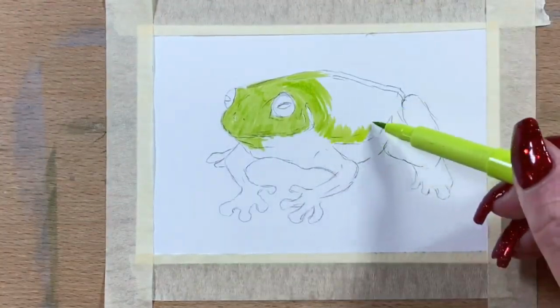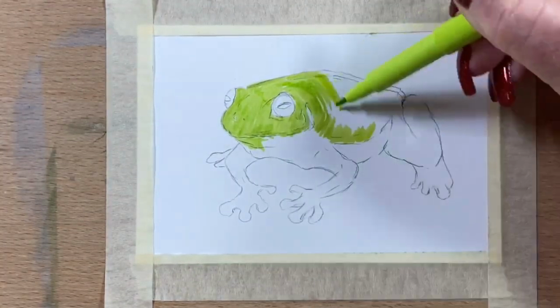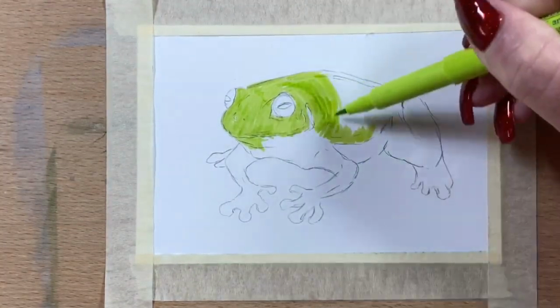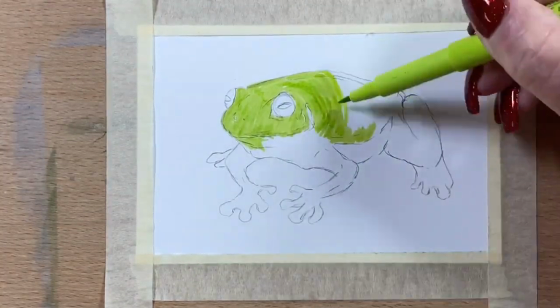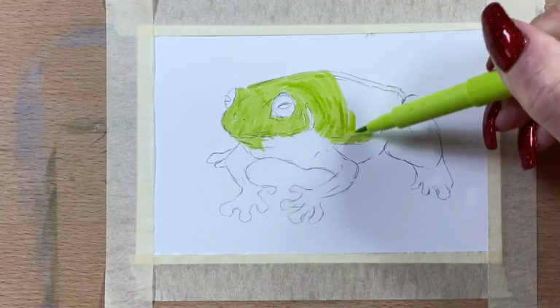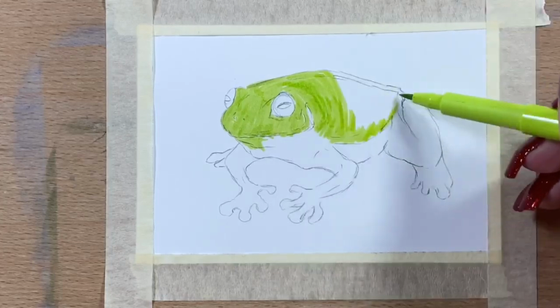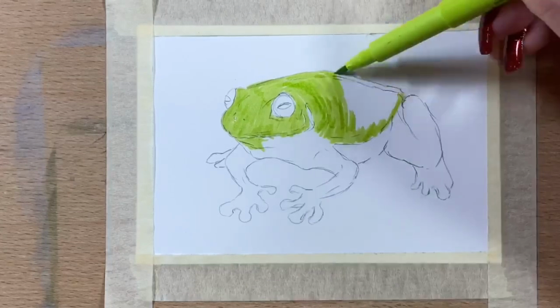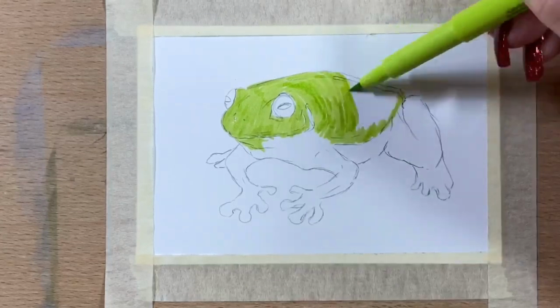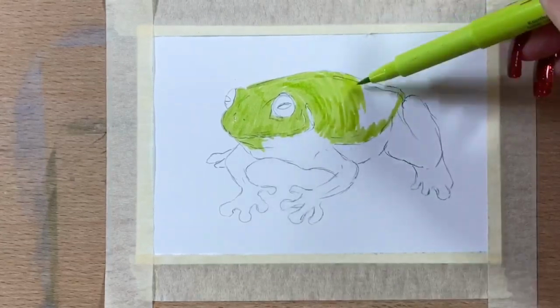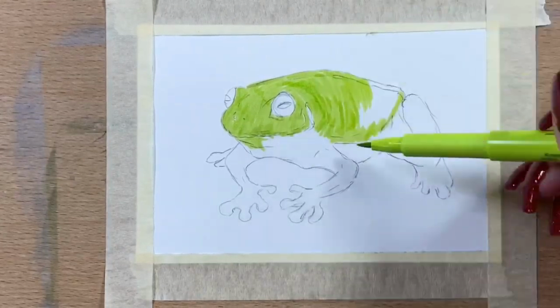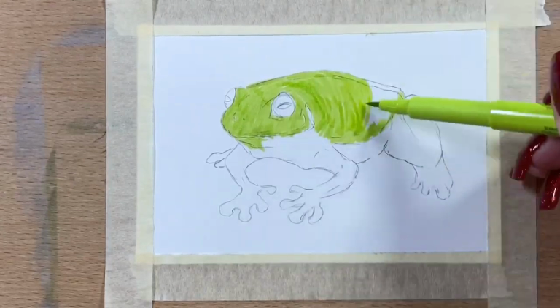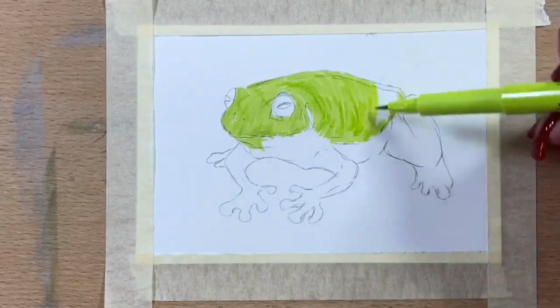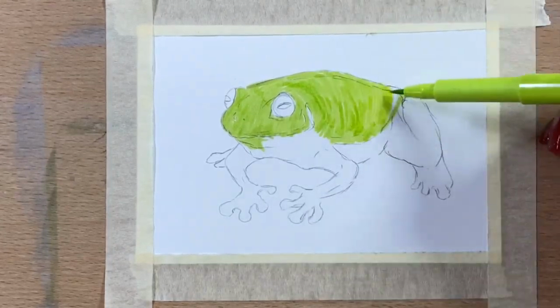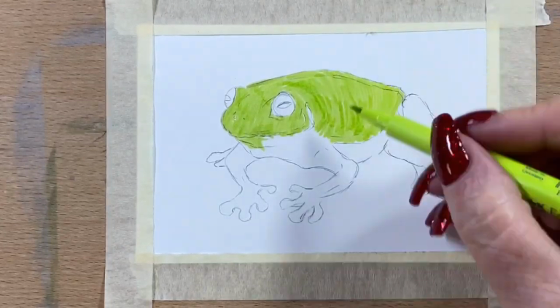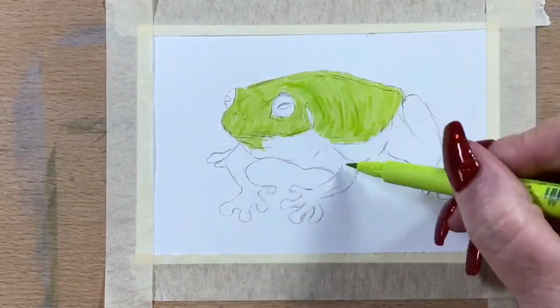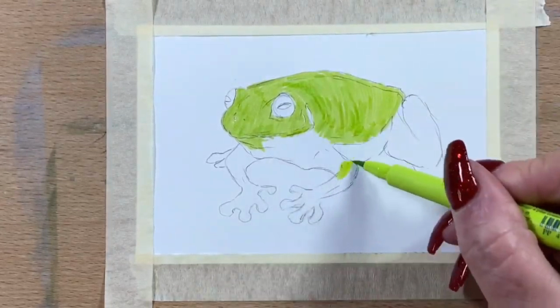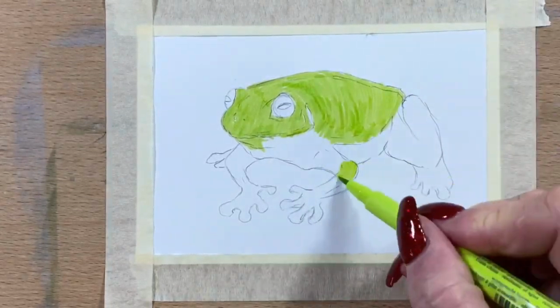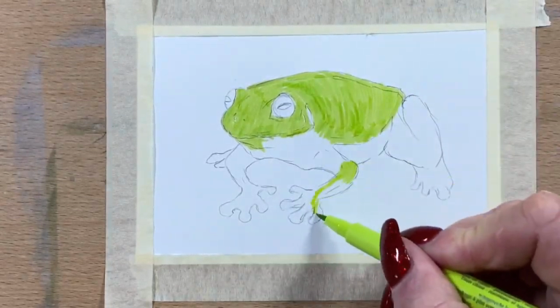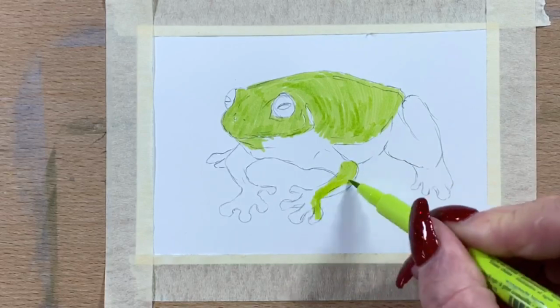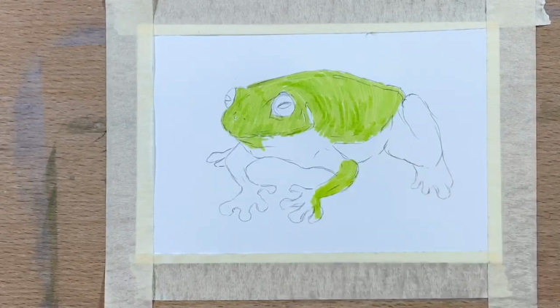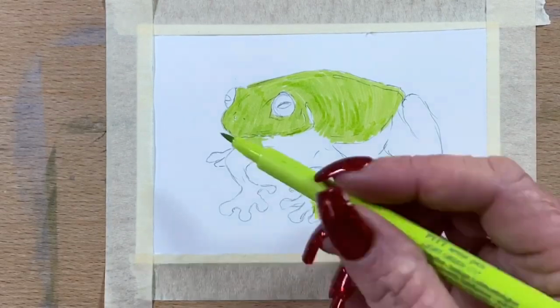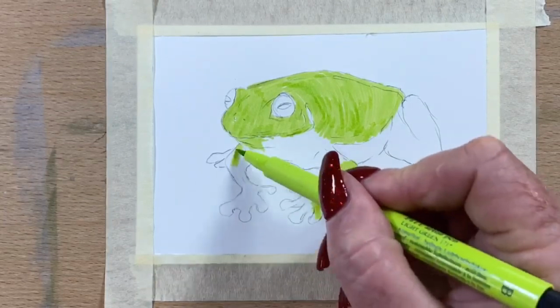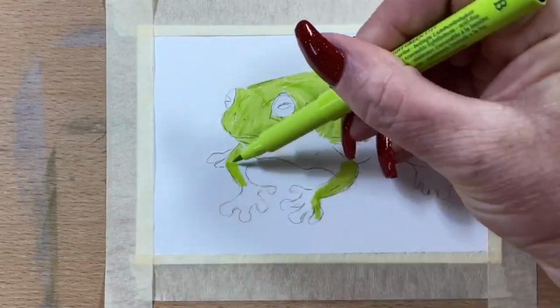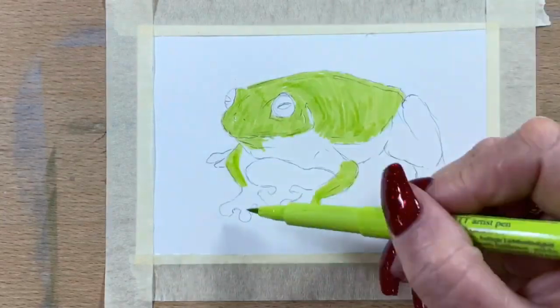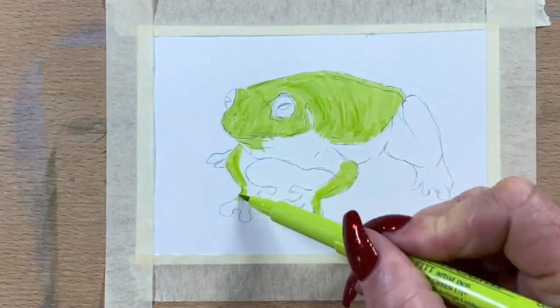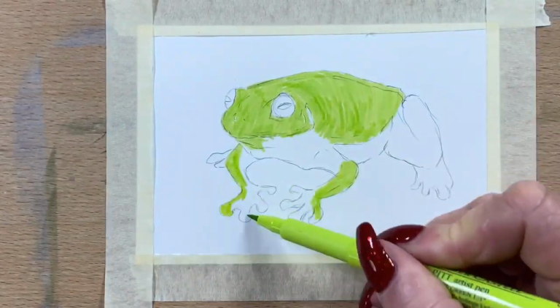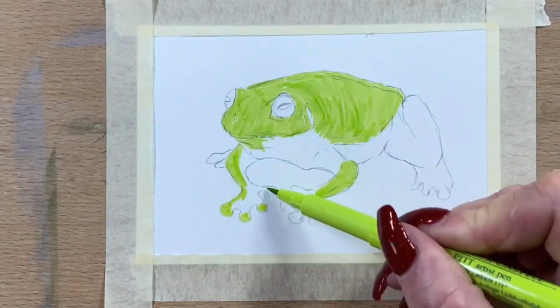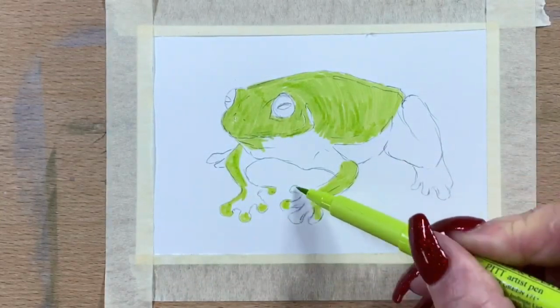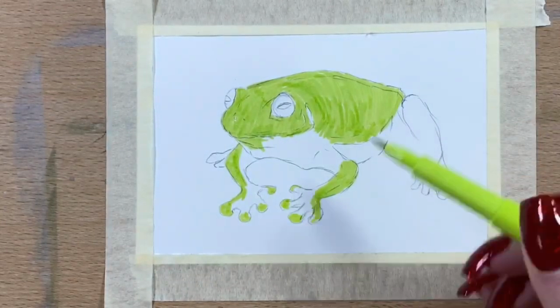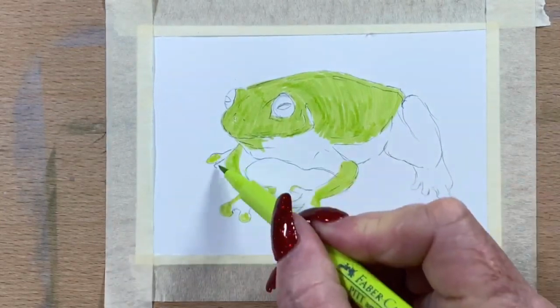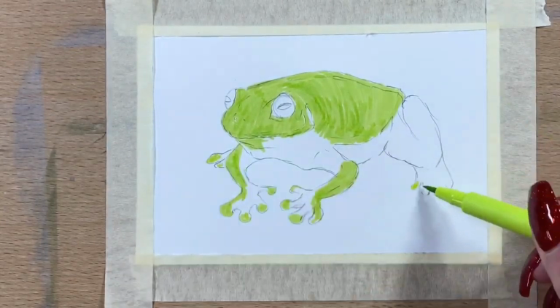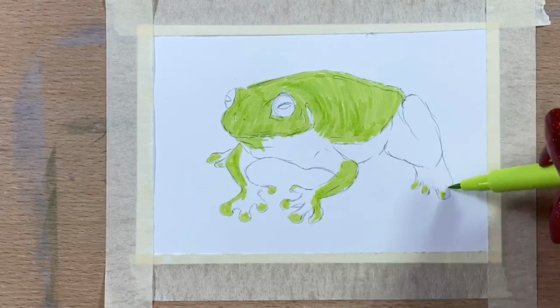It was fun doing the research — I found a few really good photos to work from. I'm using my Schmincke watercolors and my Faber-Castell pit pens for this piece.